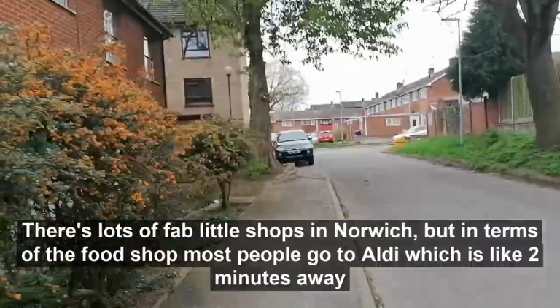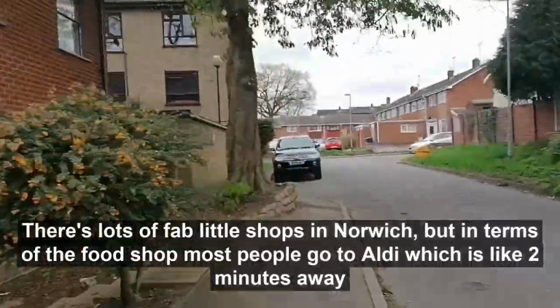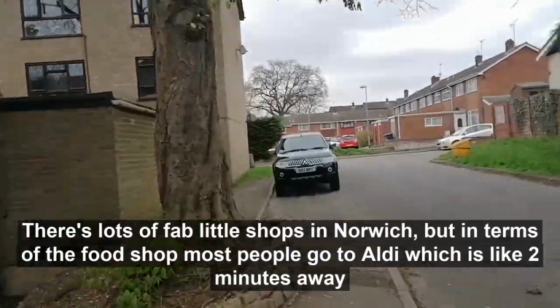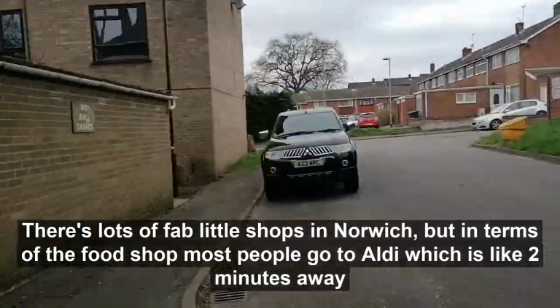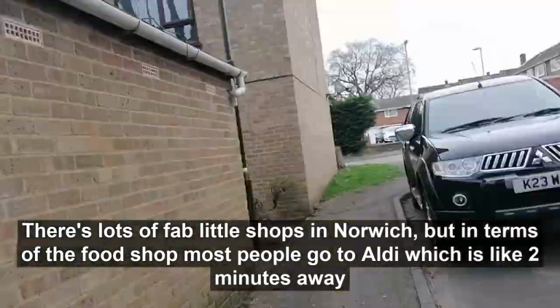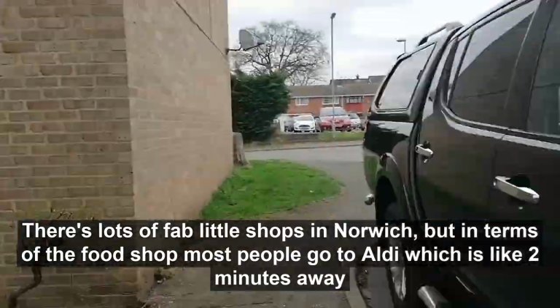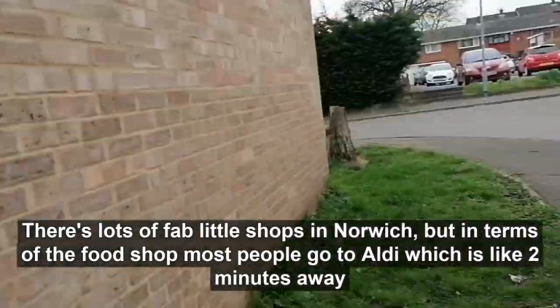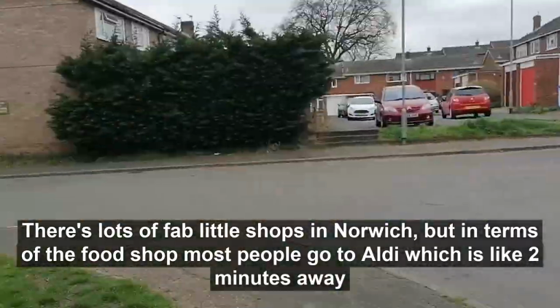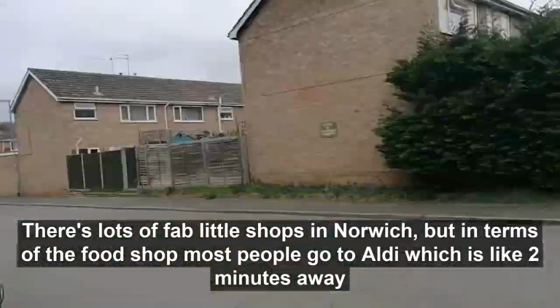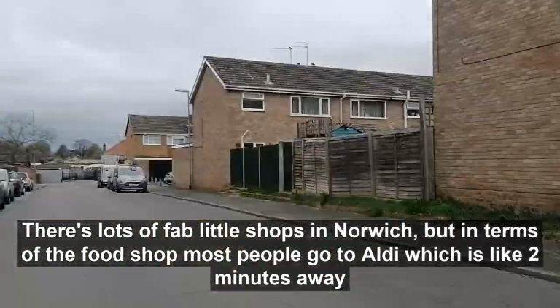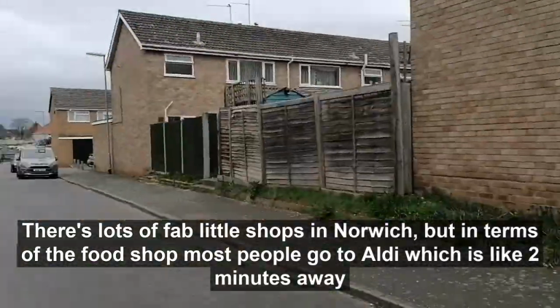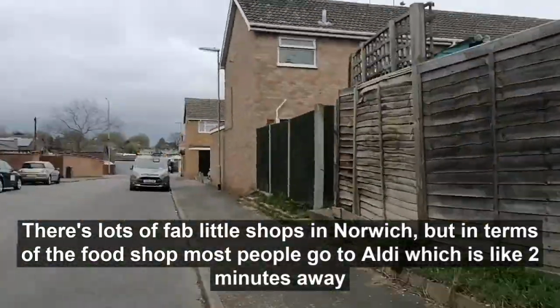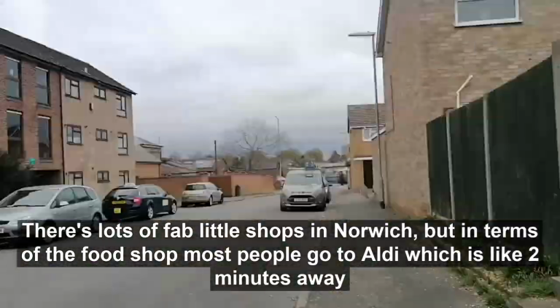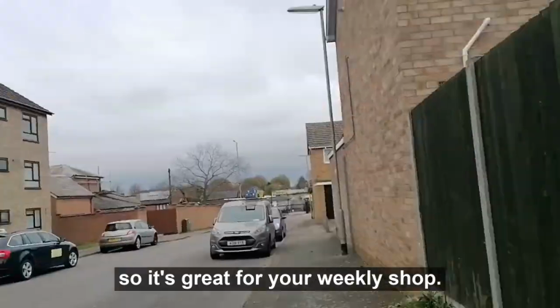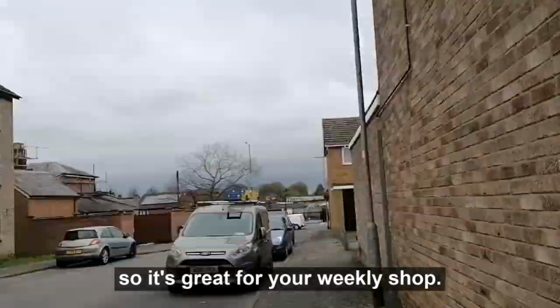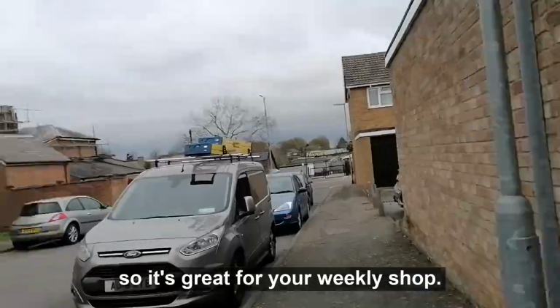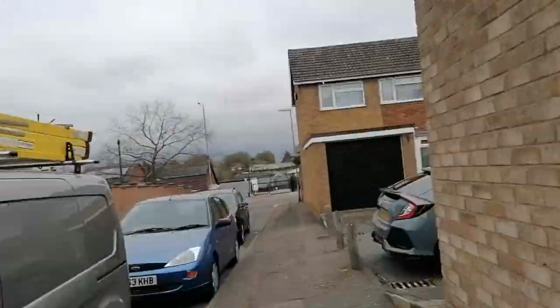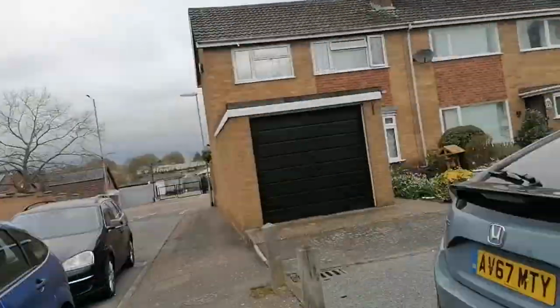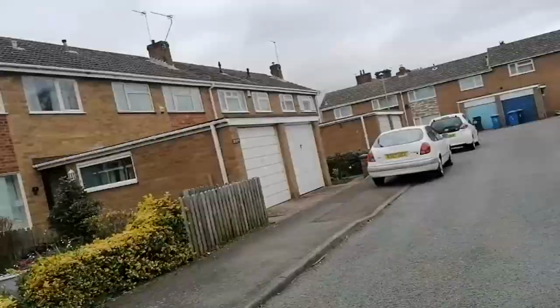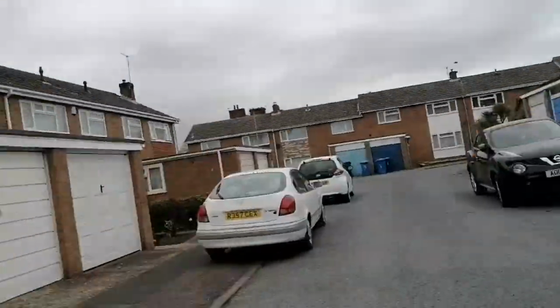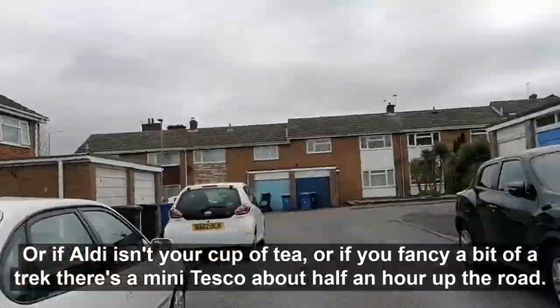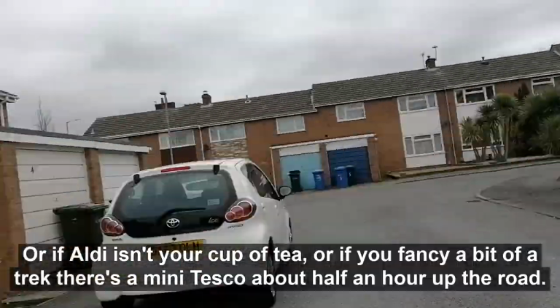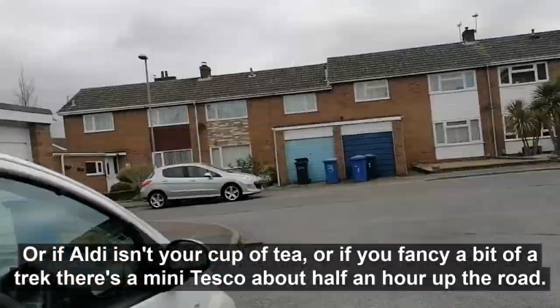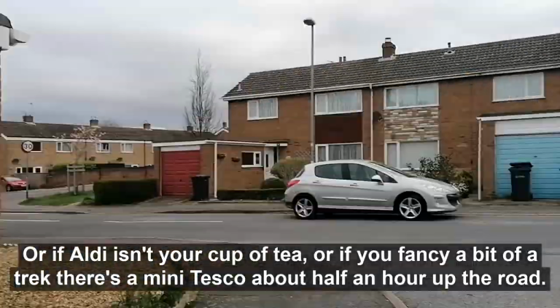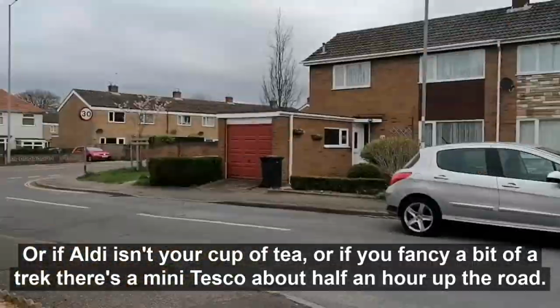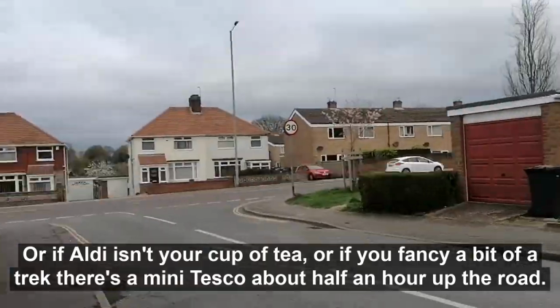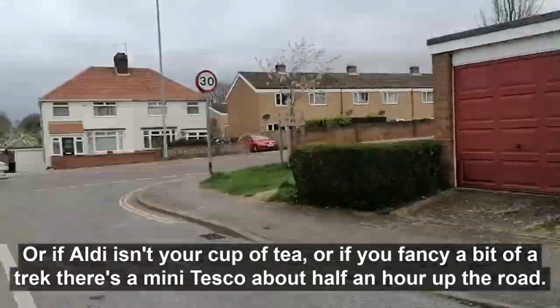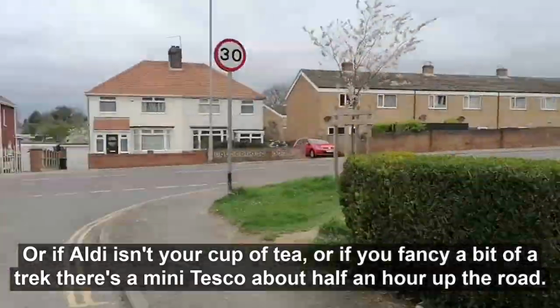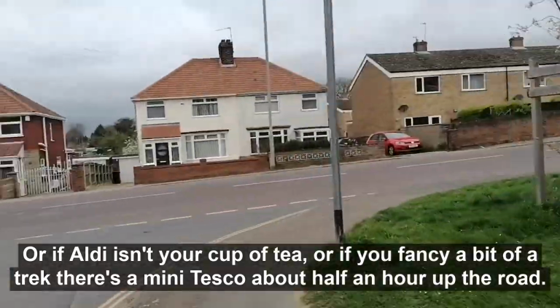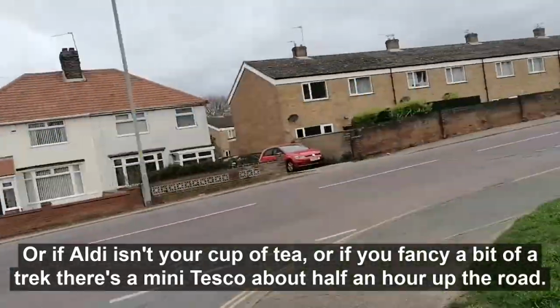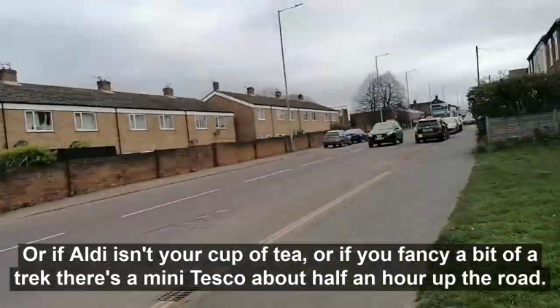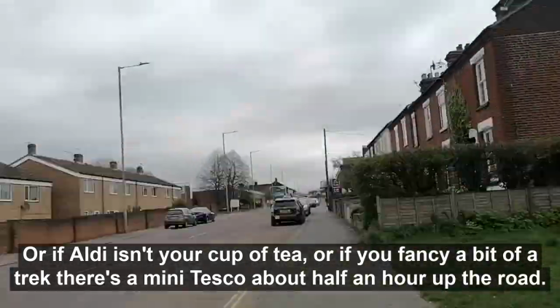There are lots of fab little shops around, but in terms of the food shop most people go to Aldi which is about 2 minutes away, so it's great for your weekly shop. Or if Aldi isn't your cup of tea and you fancy a bit of a trek, there's a big Tesco's about half an hour up the road.